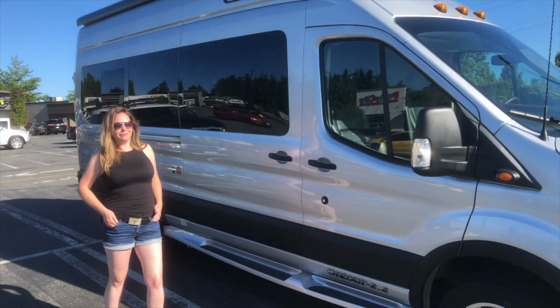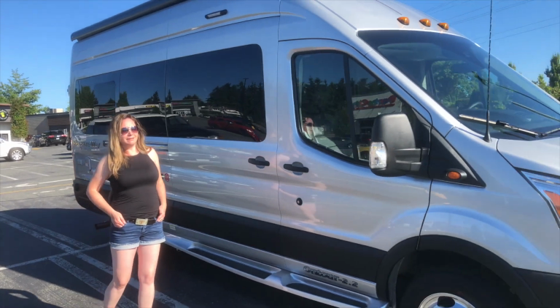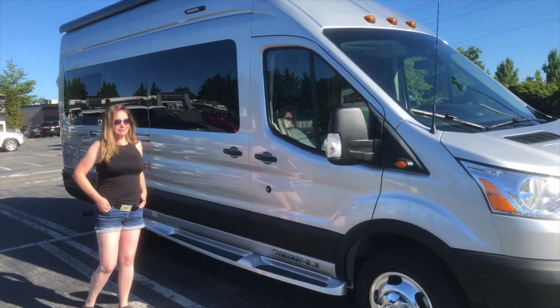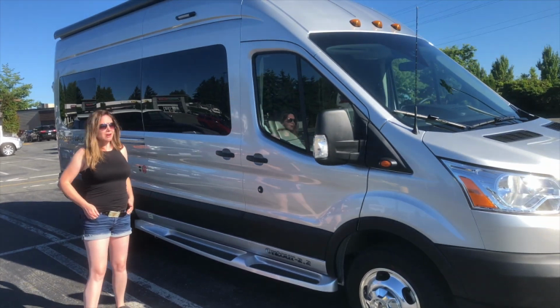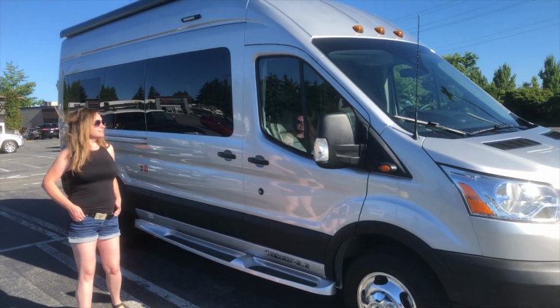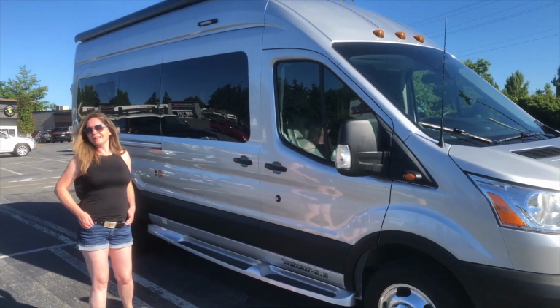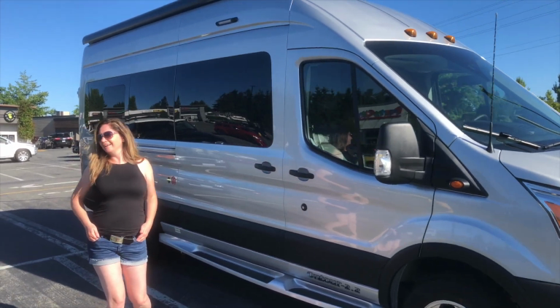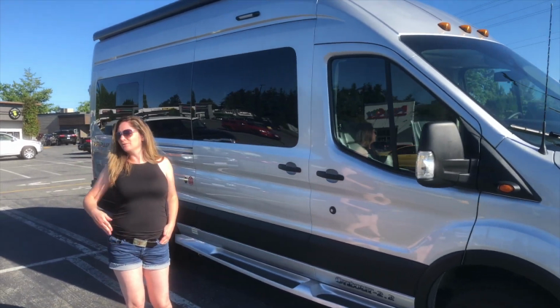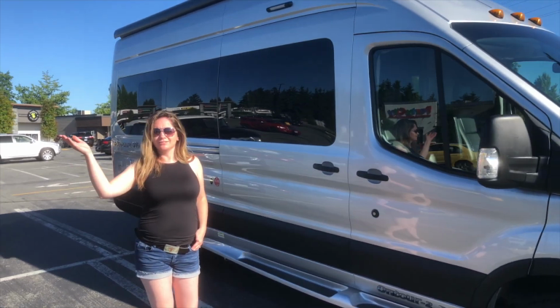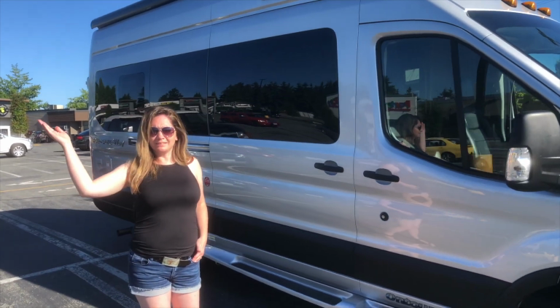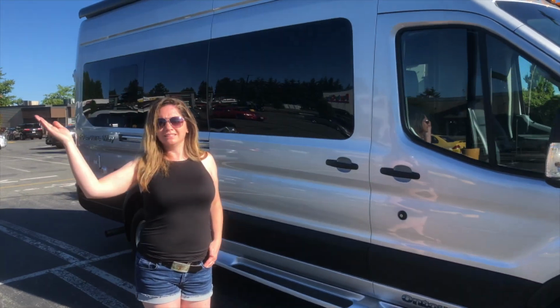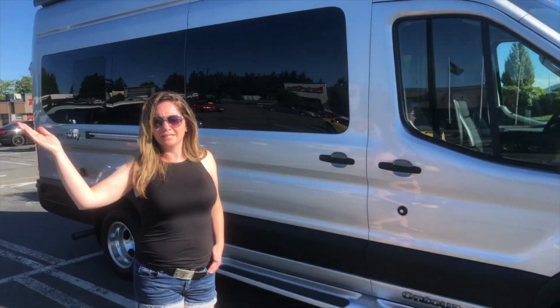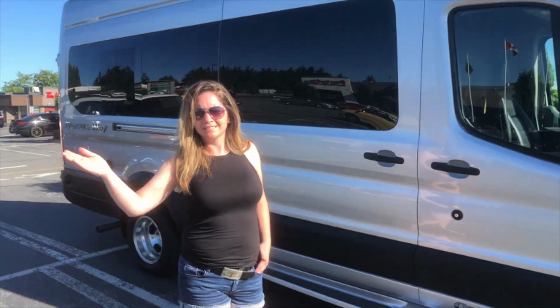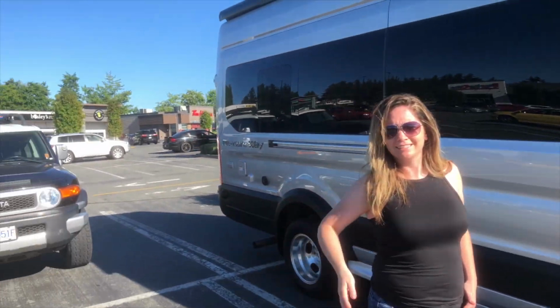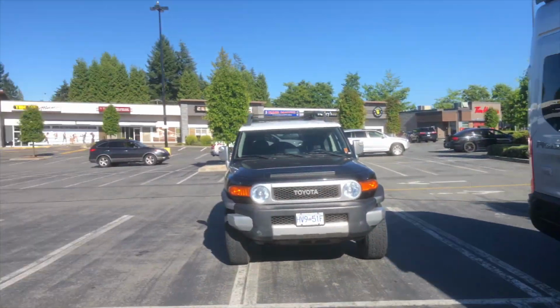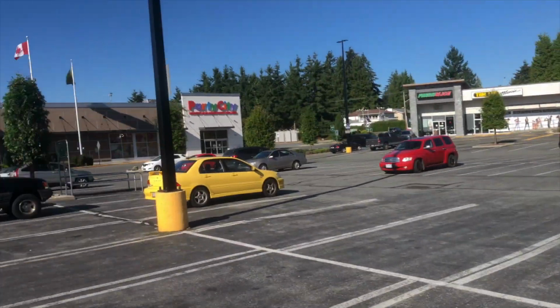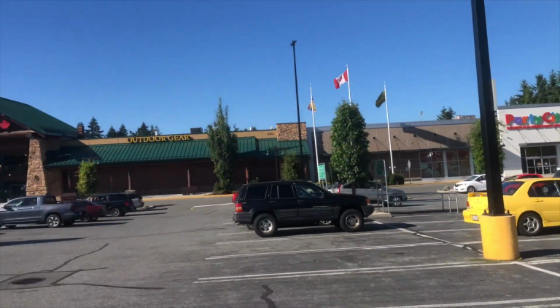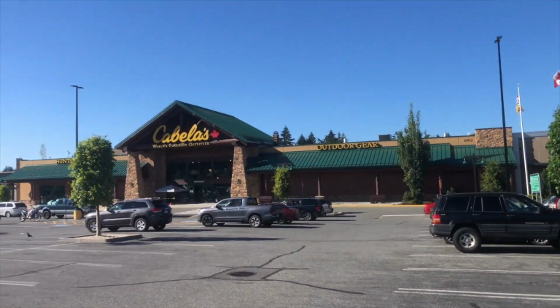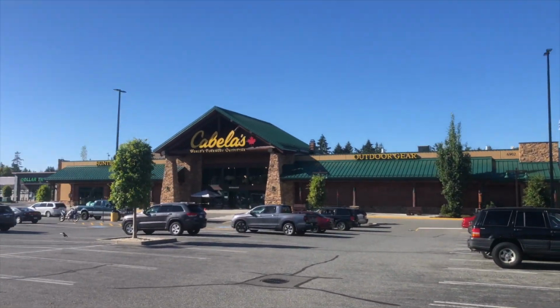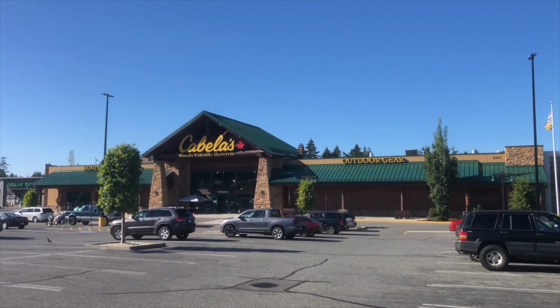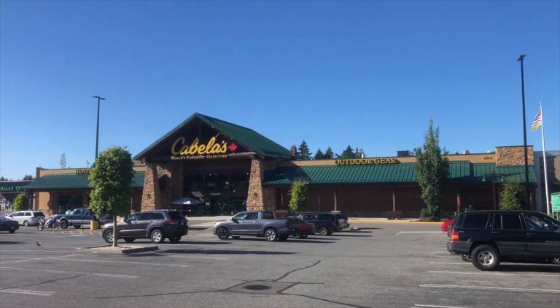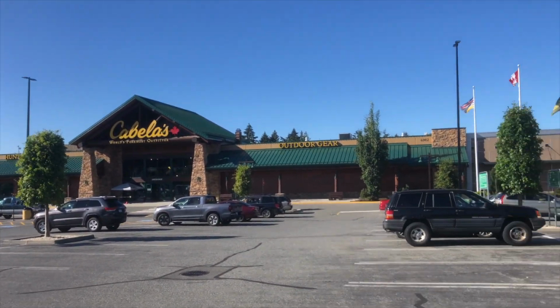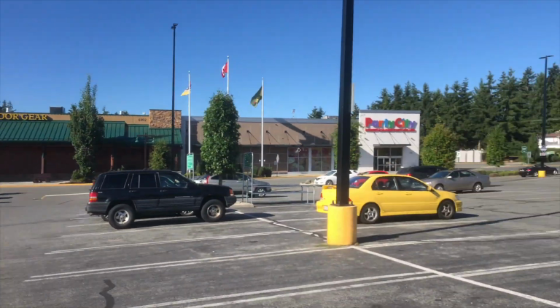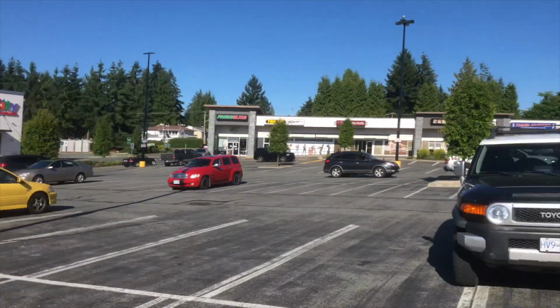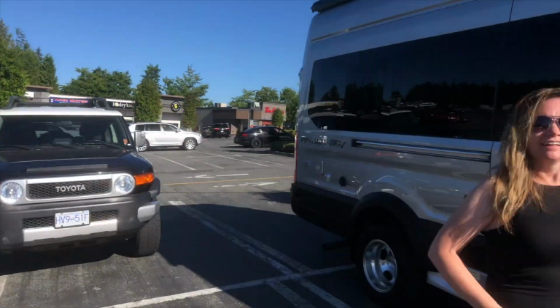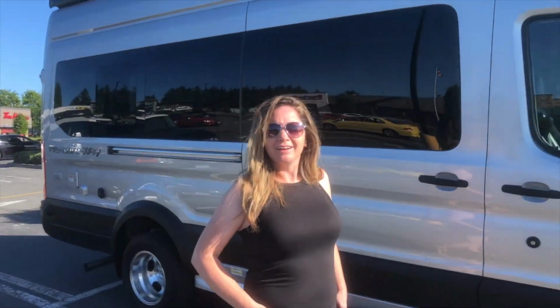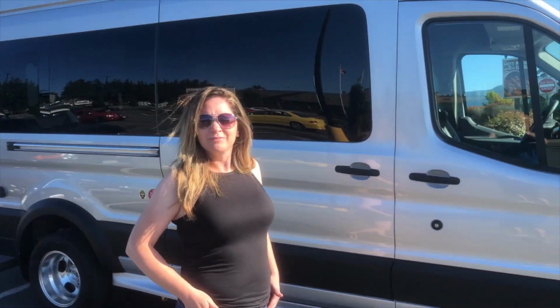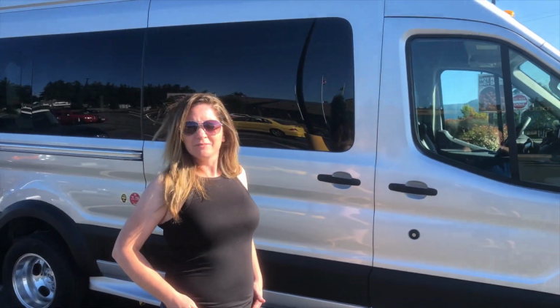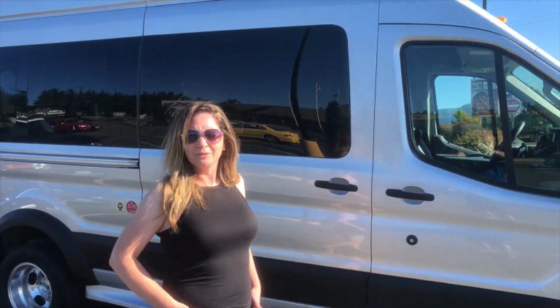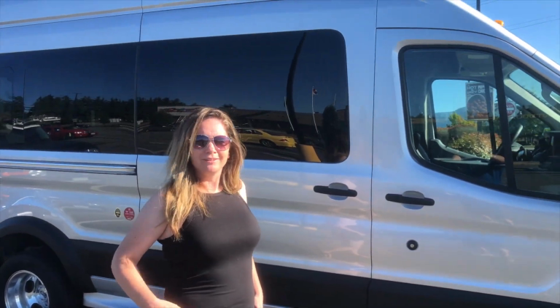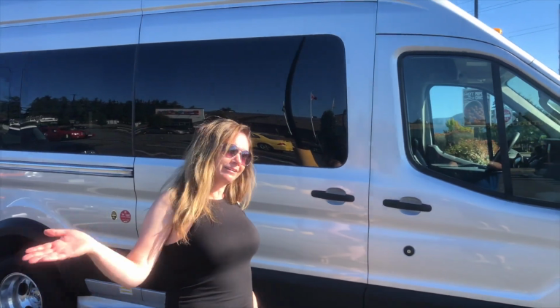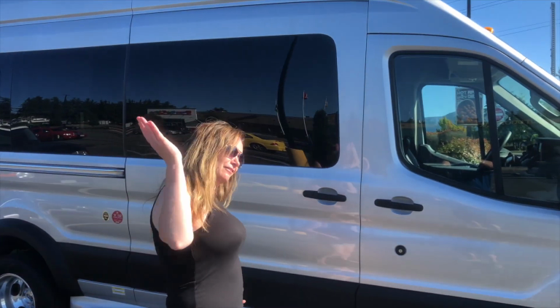We picked it up in Comox and of course had to stop at Cabela's, because that's the only one on the island — and Fred's favorite store. So come on our adventure!